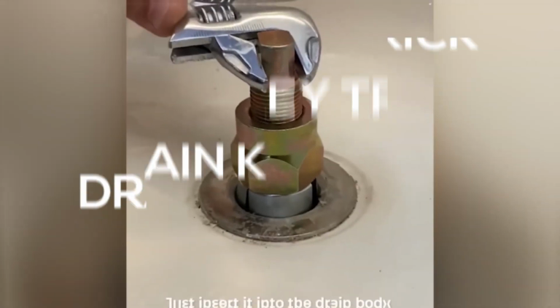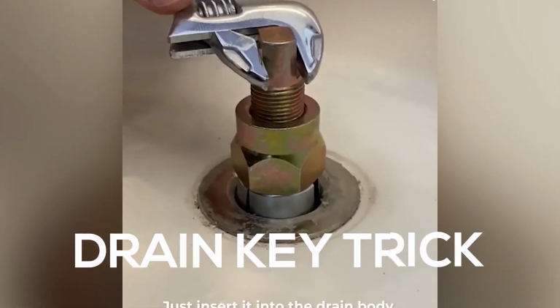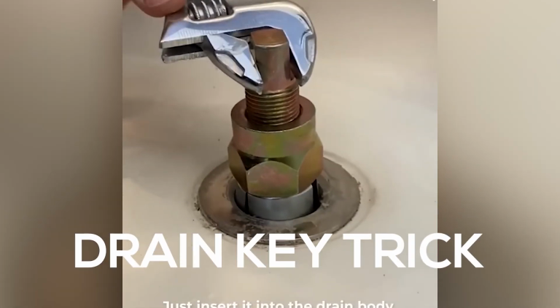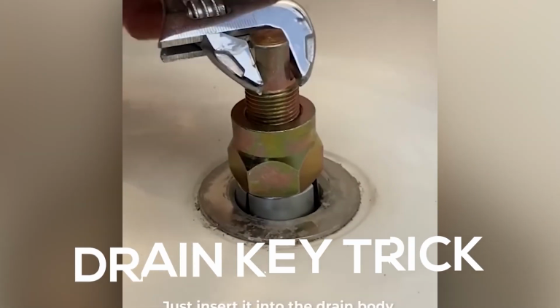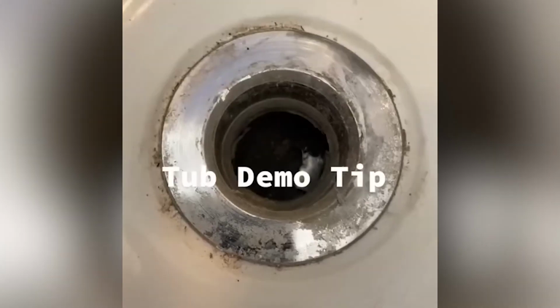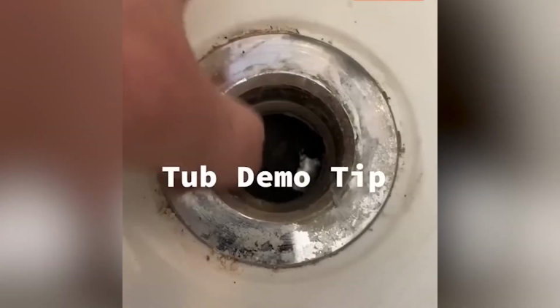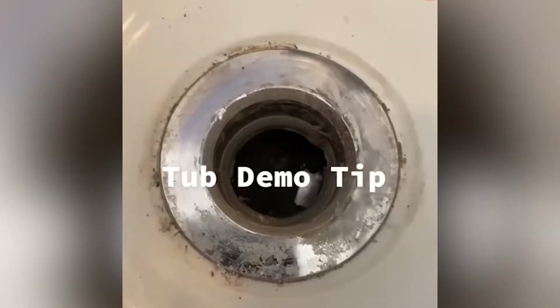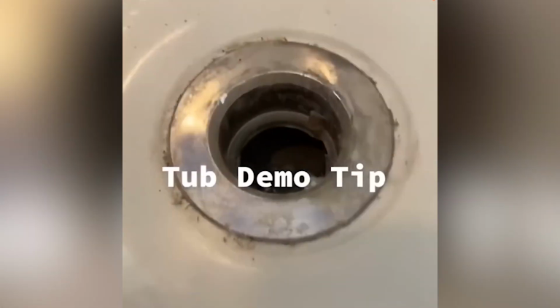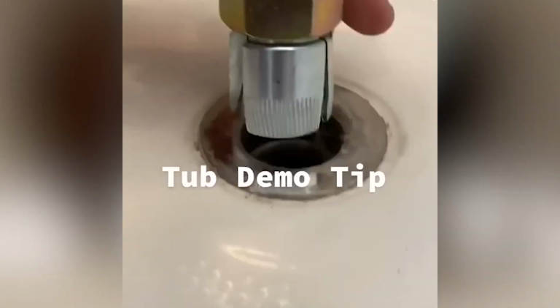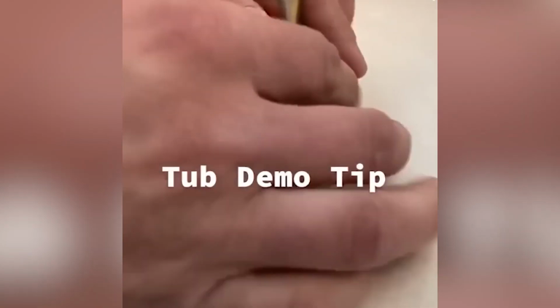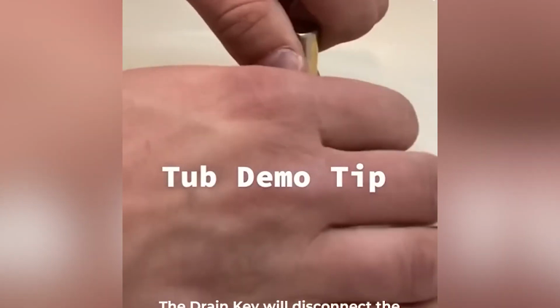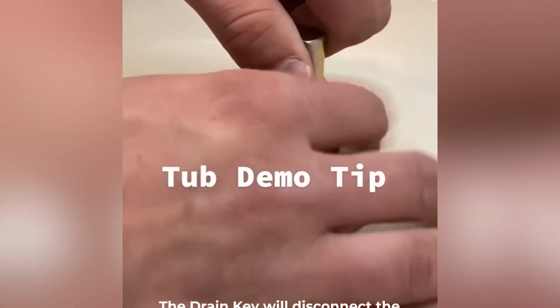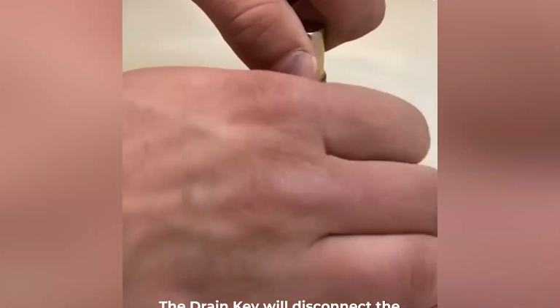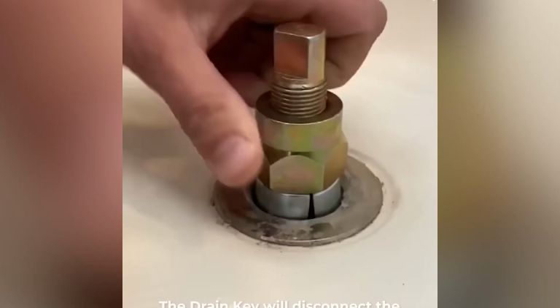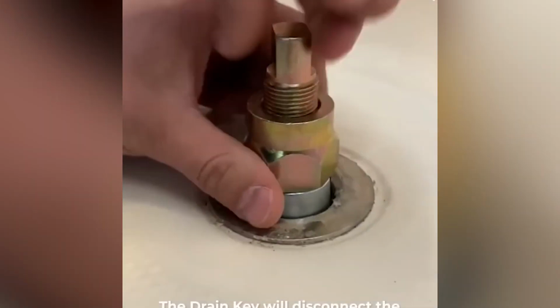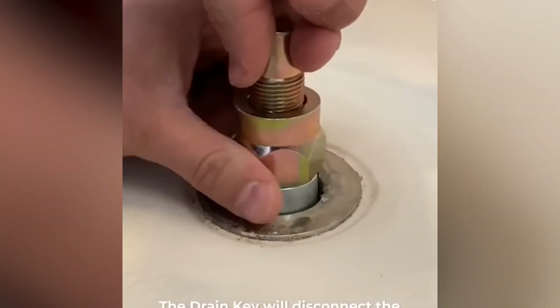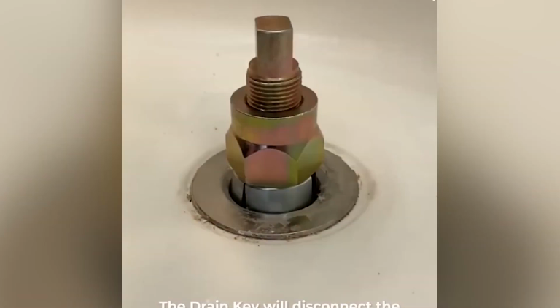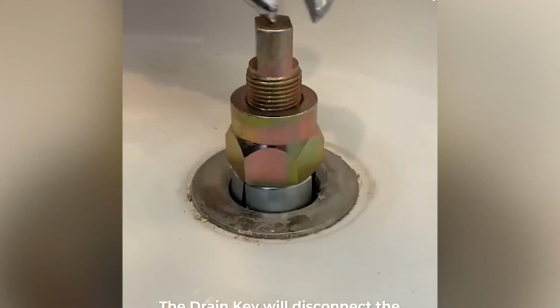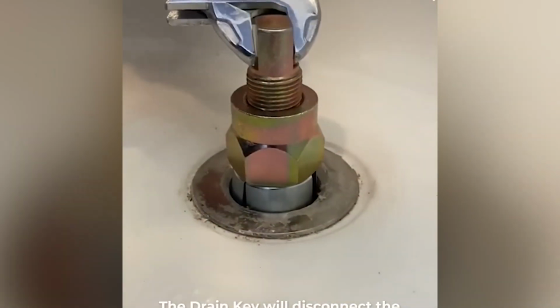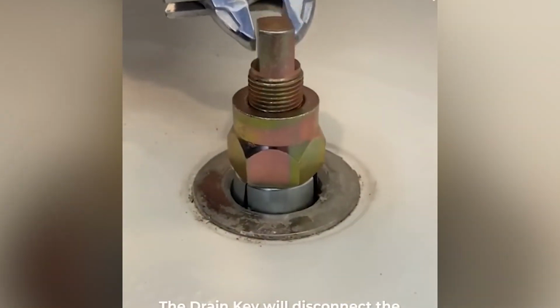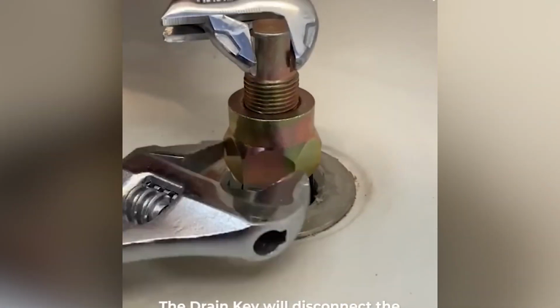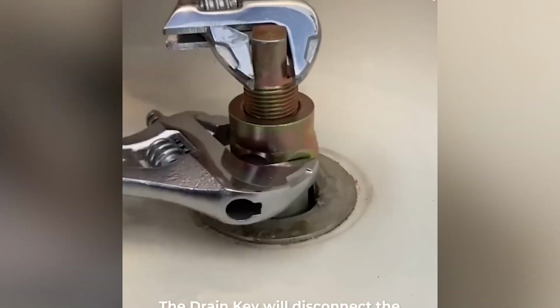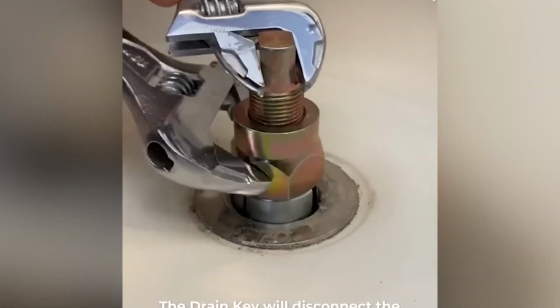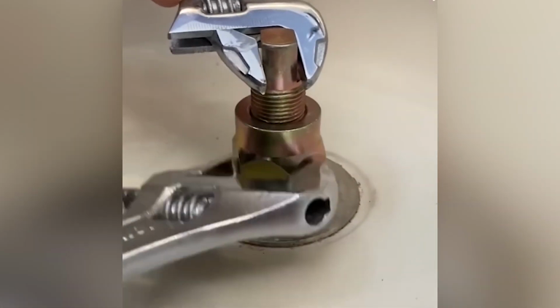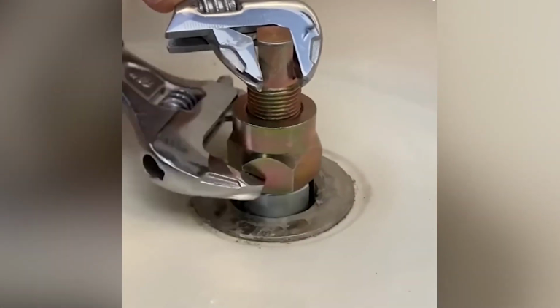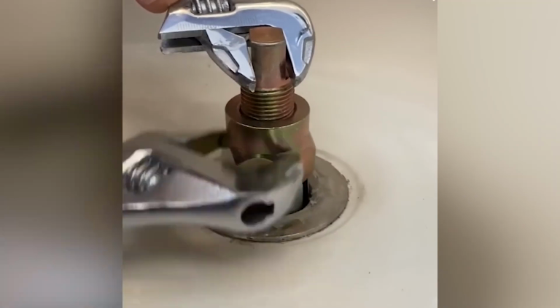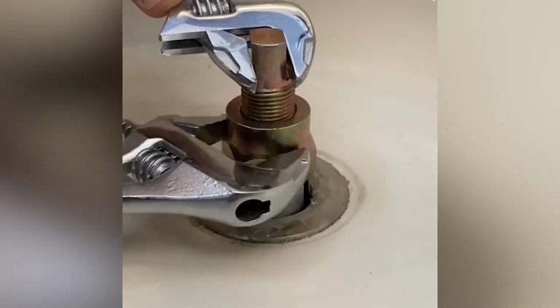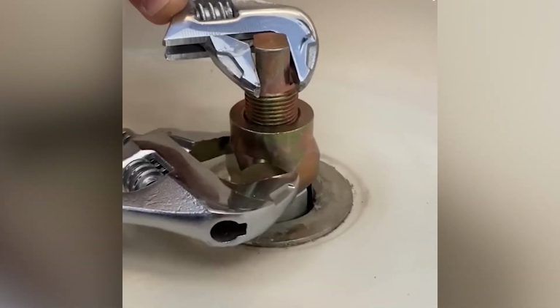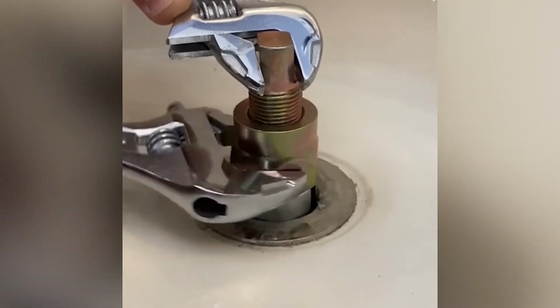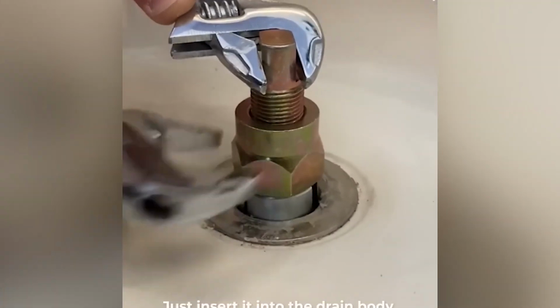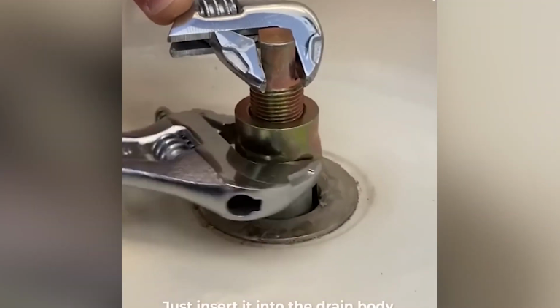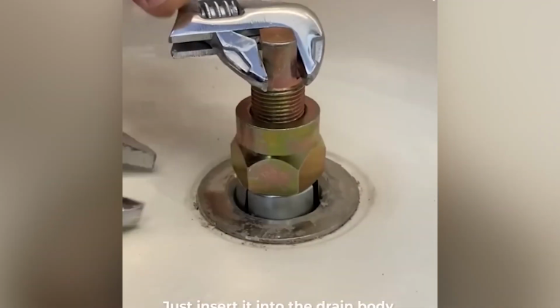Drain key trick. Let's start with something super simple that nobody really cares about. Once you know that your sink is clogged, the first thing you've got to do is to separate the tub from the drain. That's where the drain key trick comes into play.